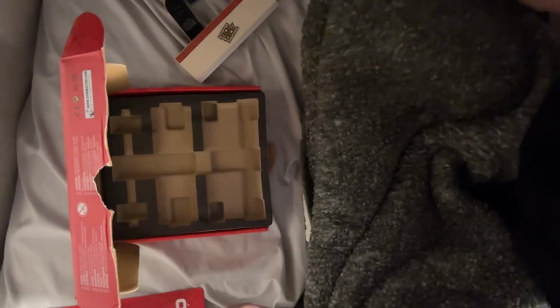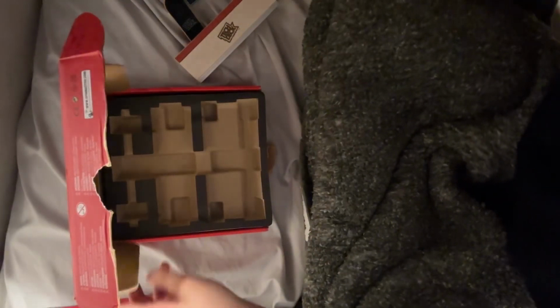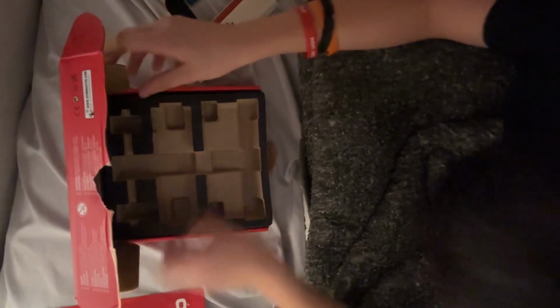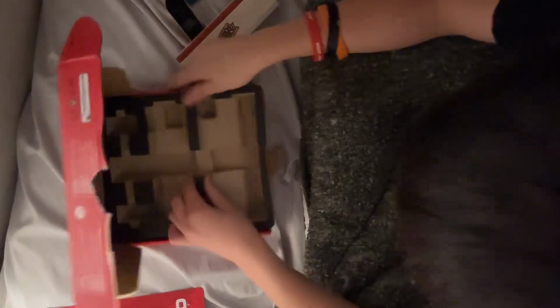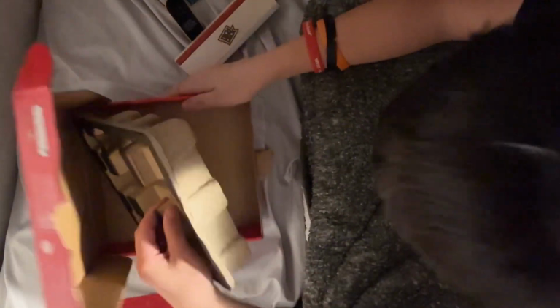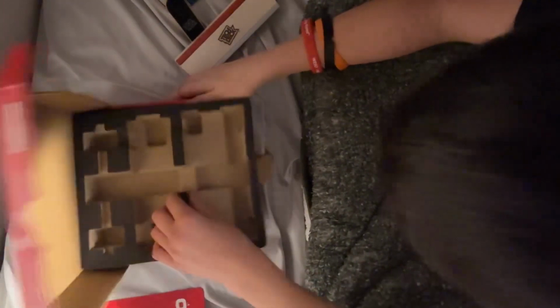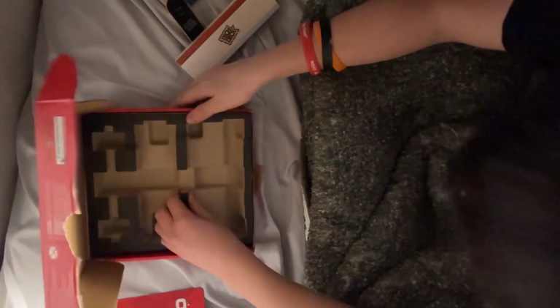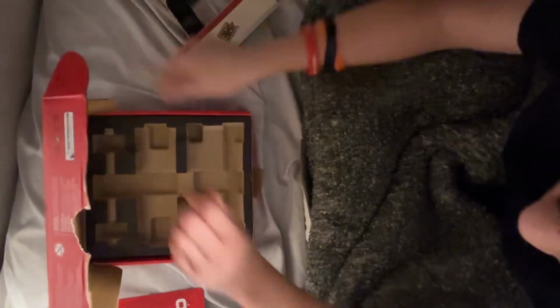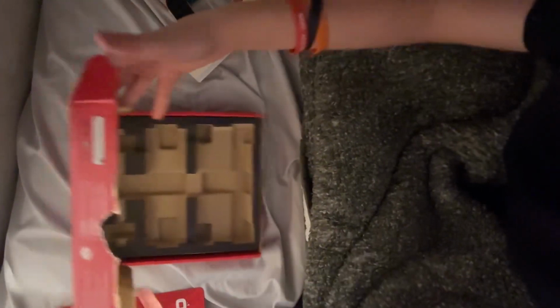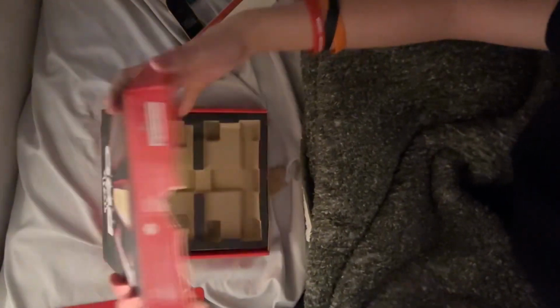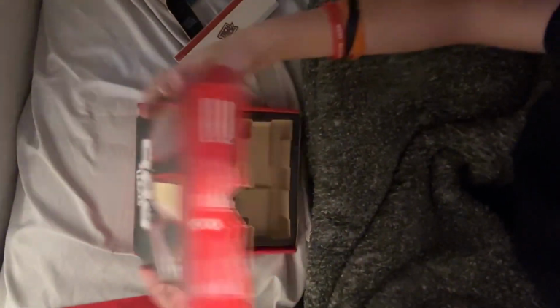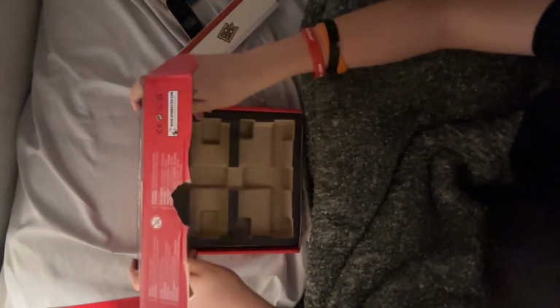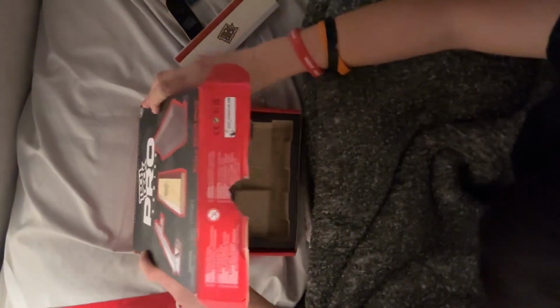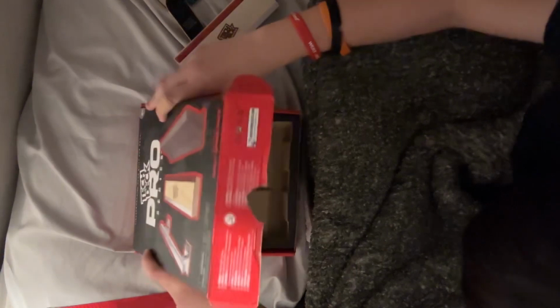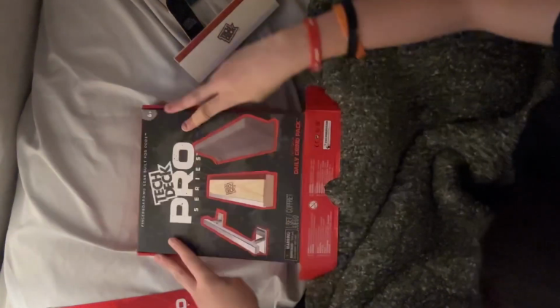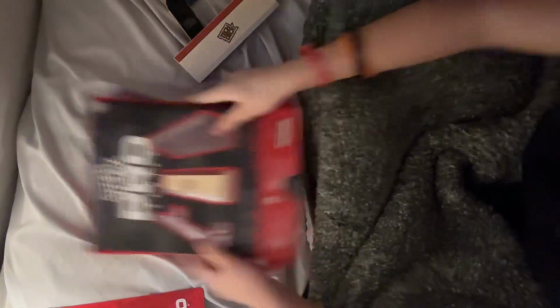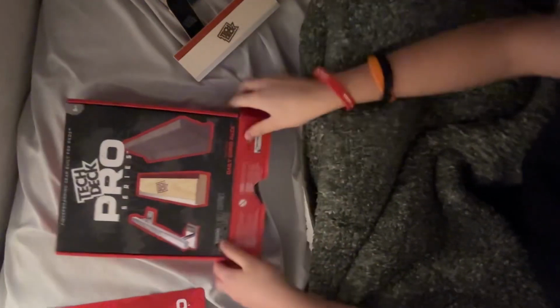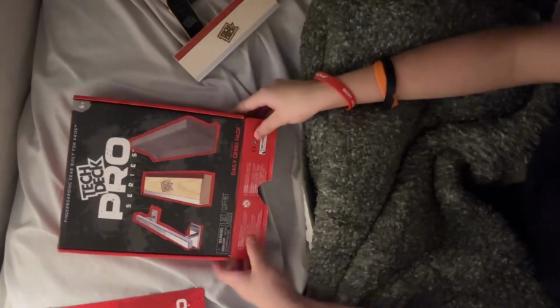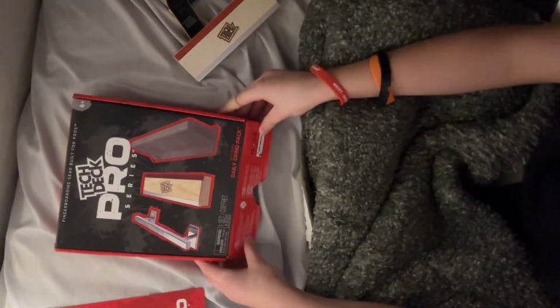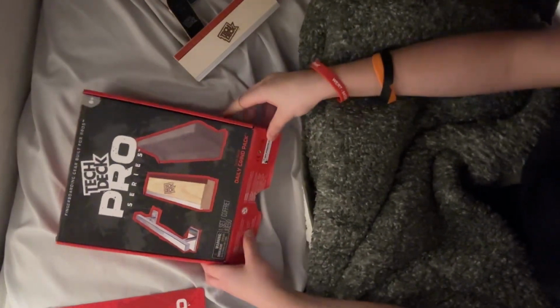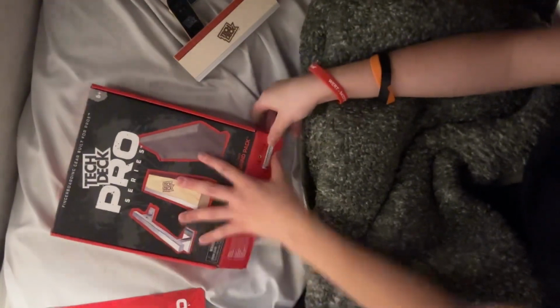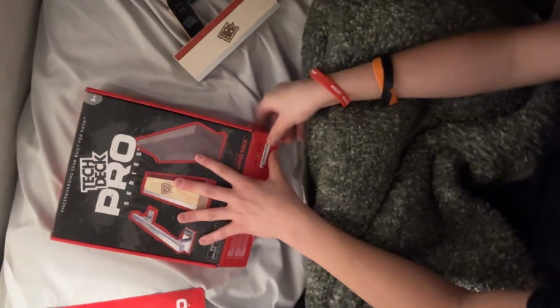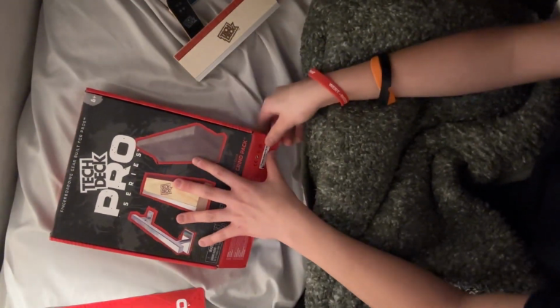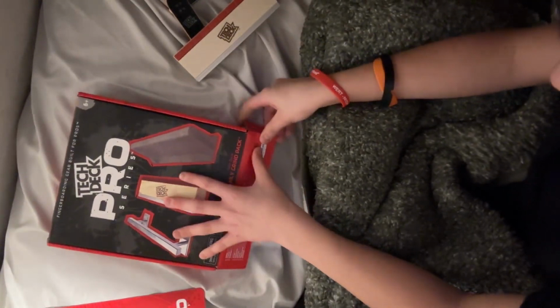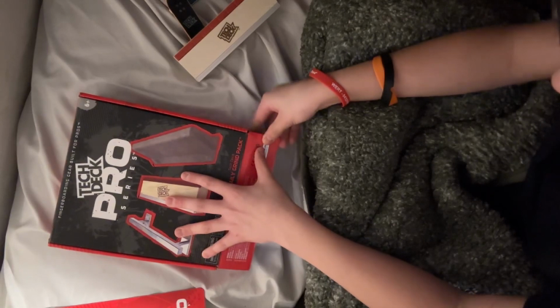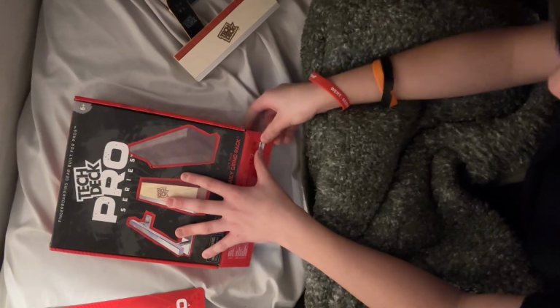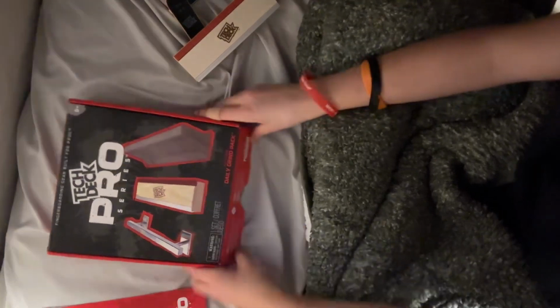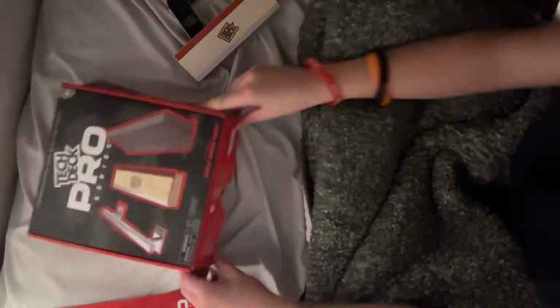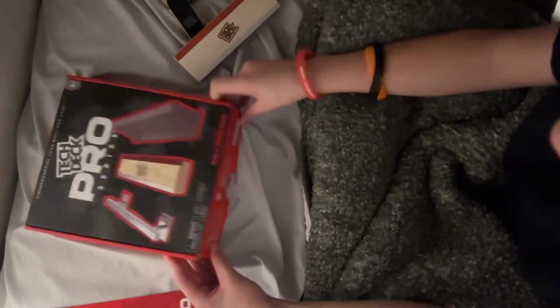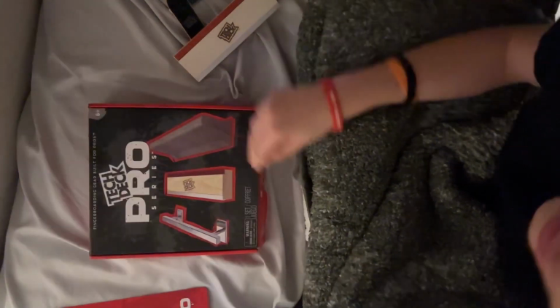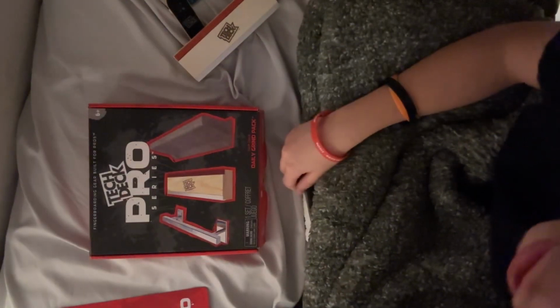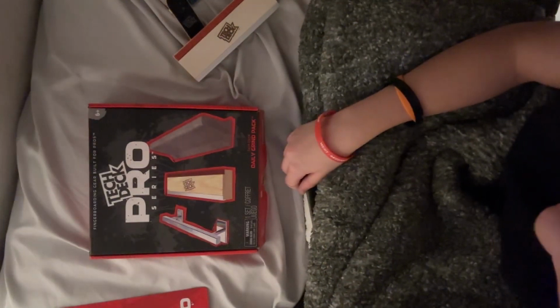So I'm going to do a little bit of finger skating. If you guys are new here, hit that subscribe button.